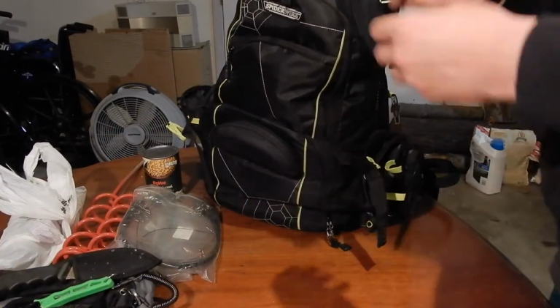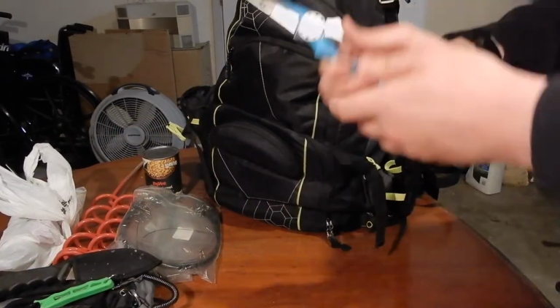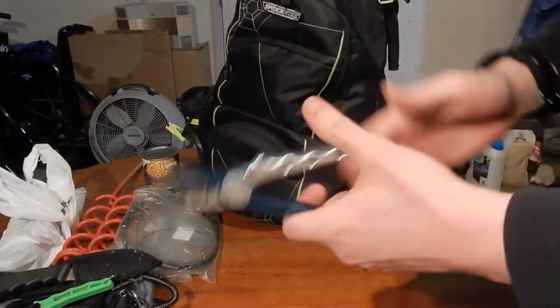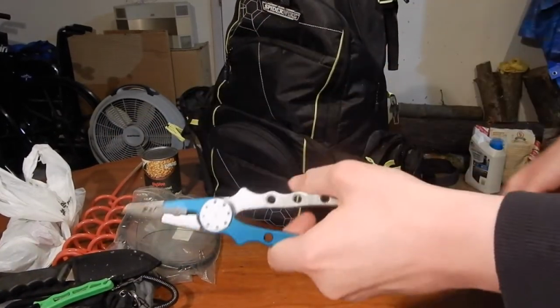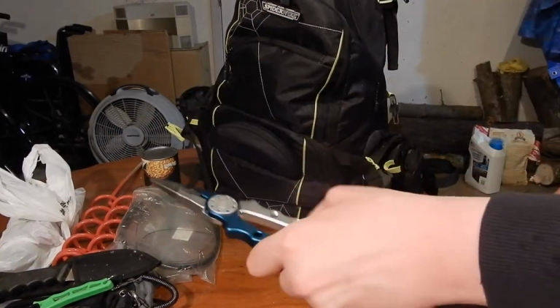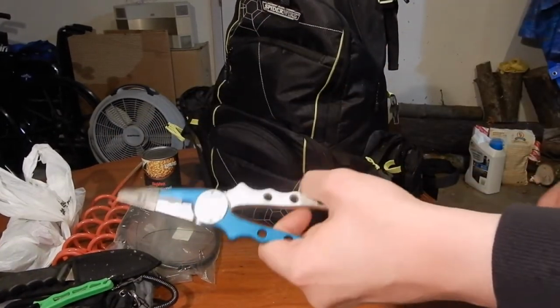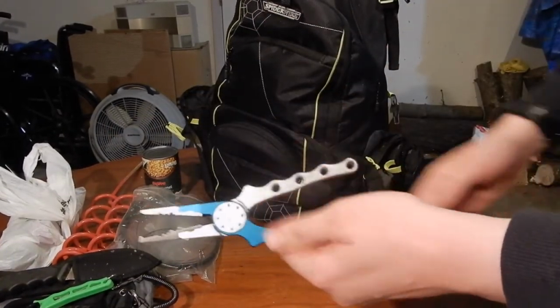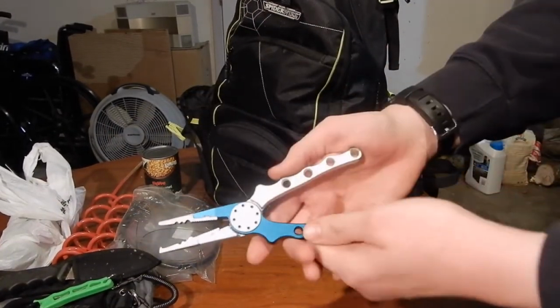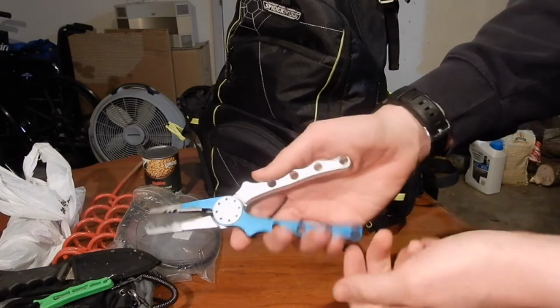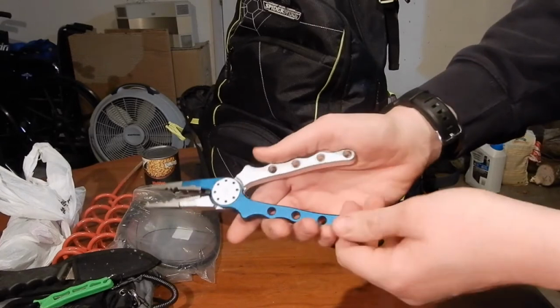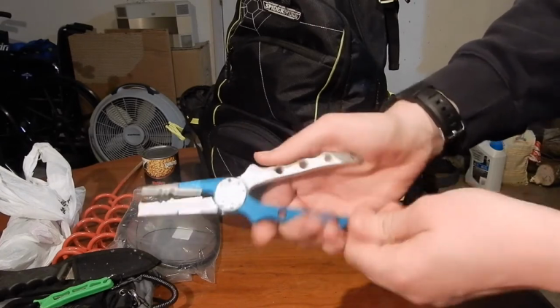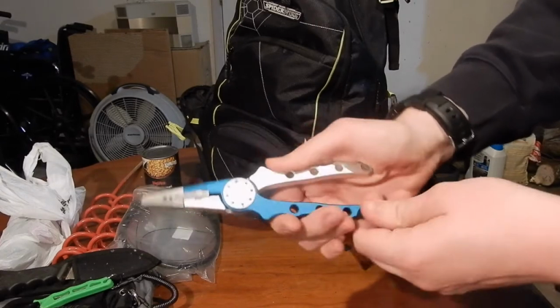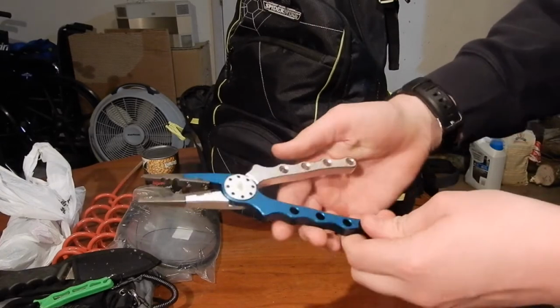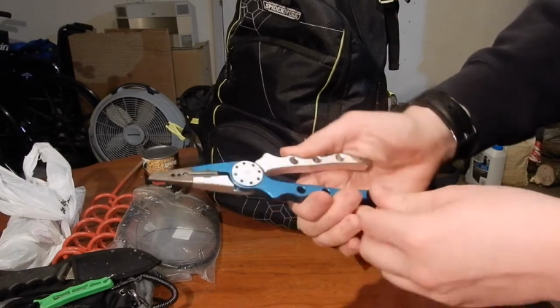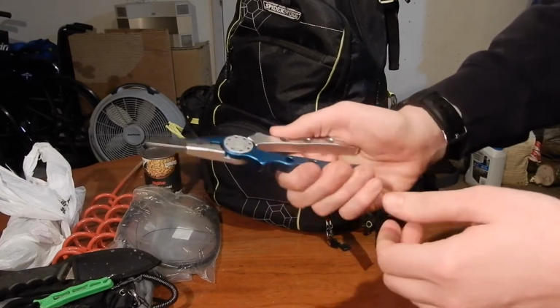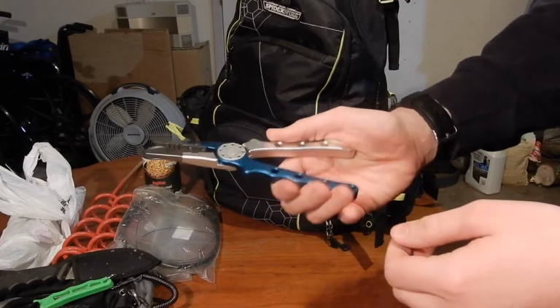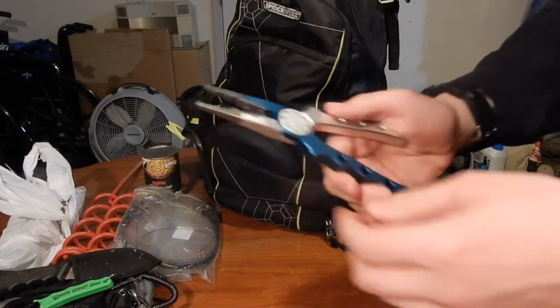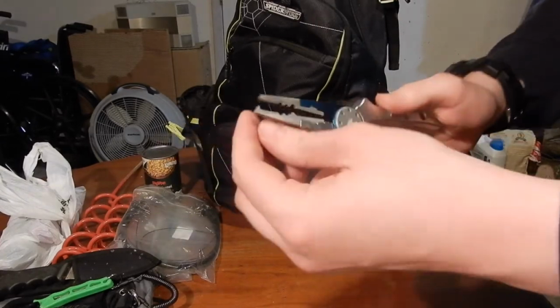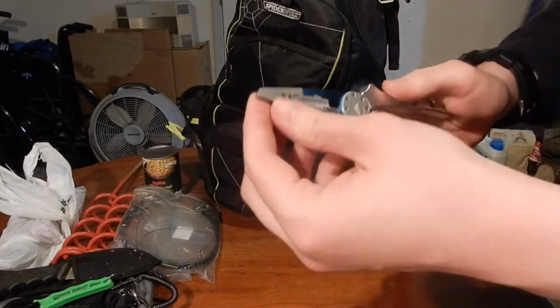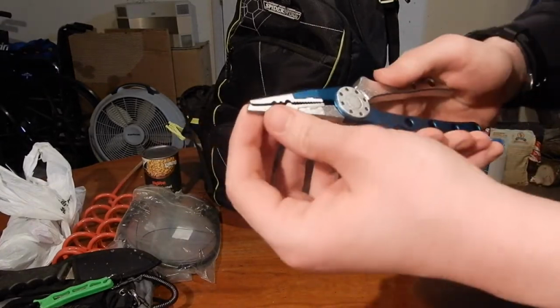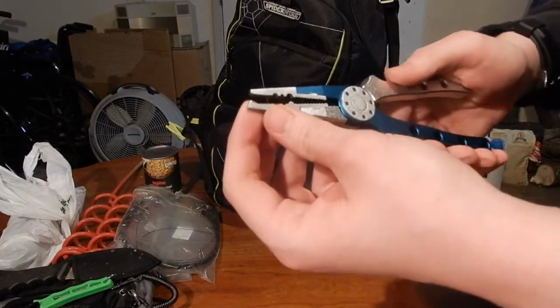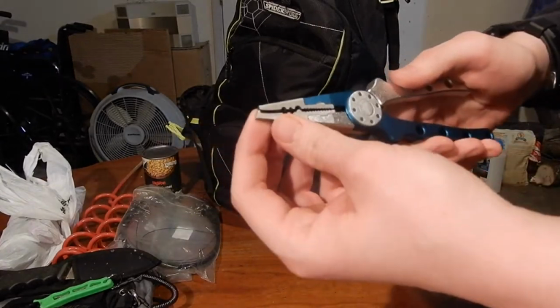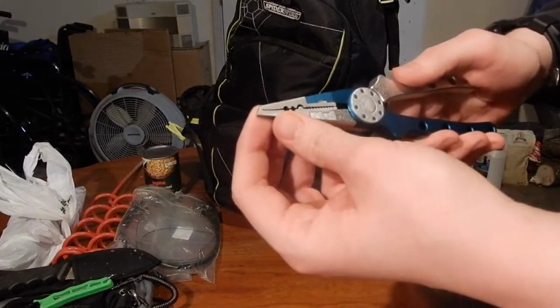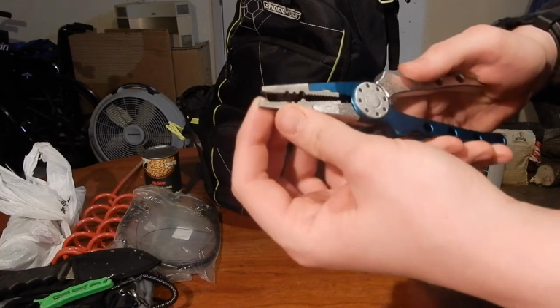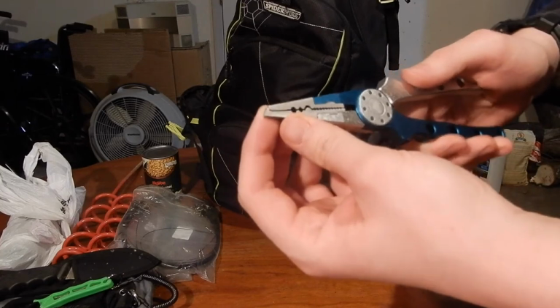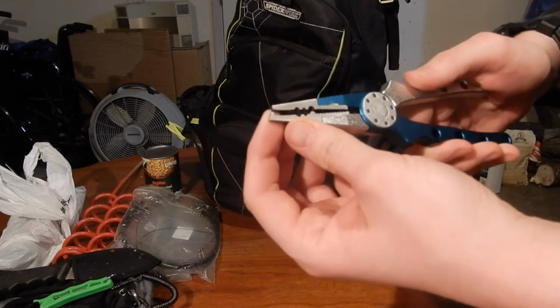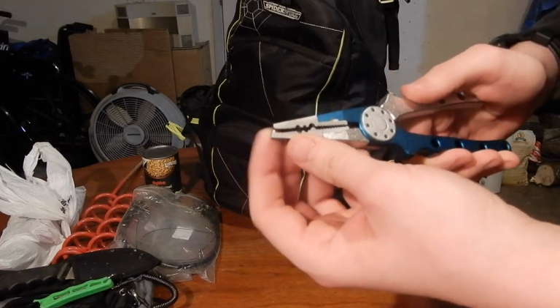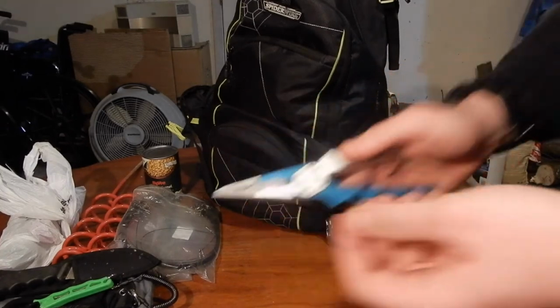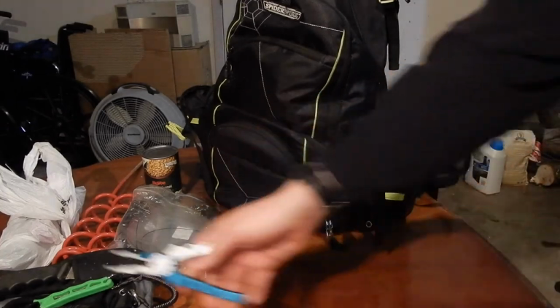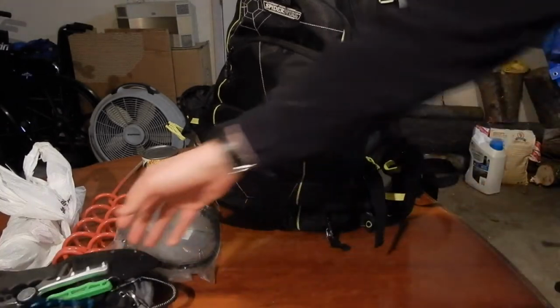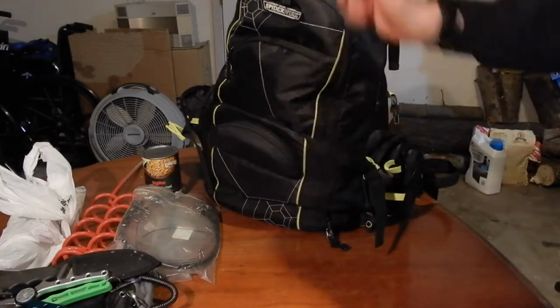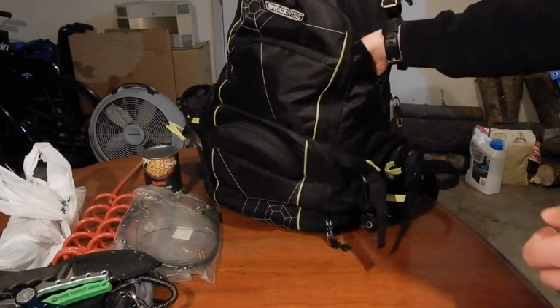Then I have the backup pliers — these are the ones that came with the case. It's a good backup pair, and they have a split ring tool on the top which is nice if you need to change out hooks on lures or anything.